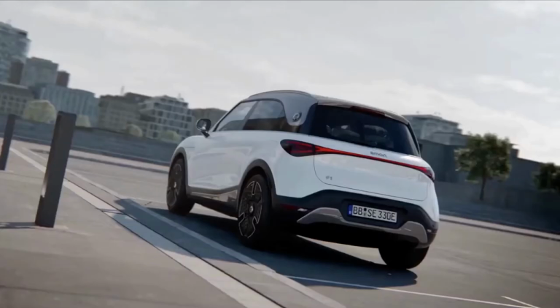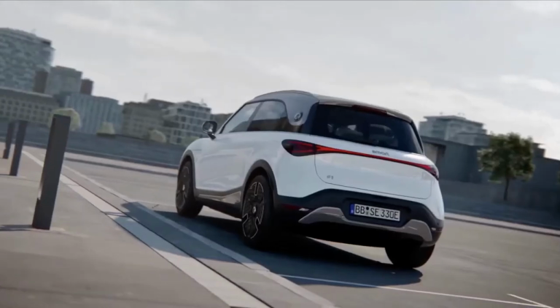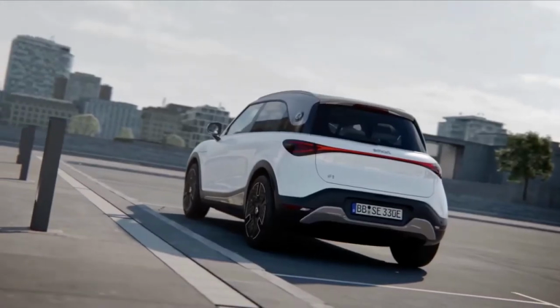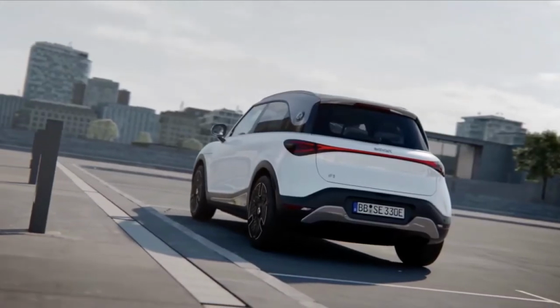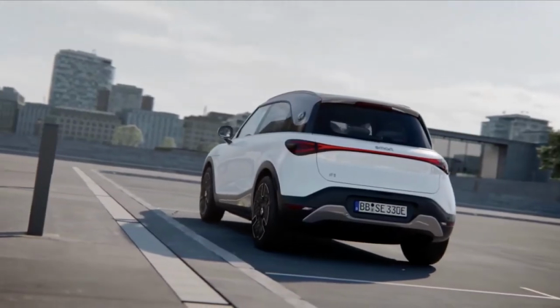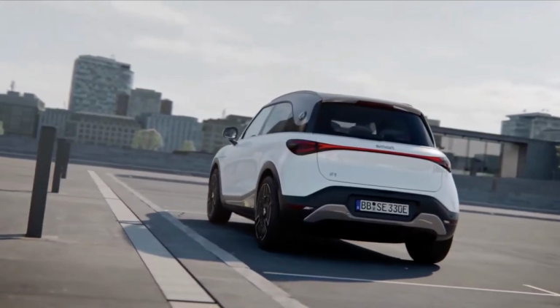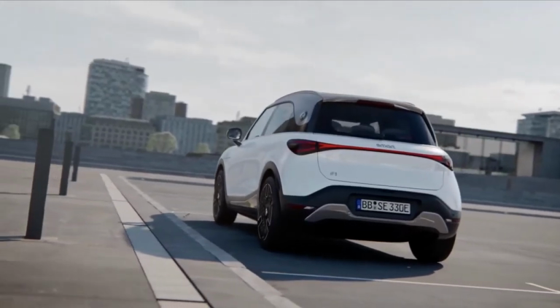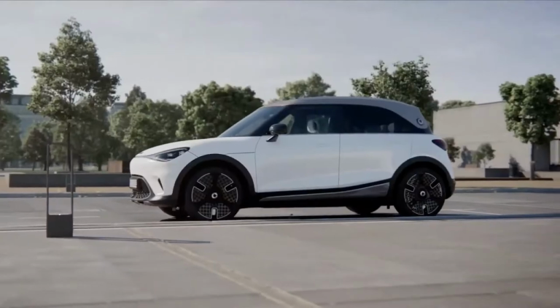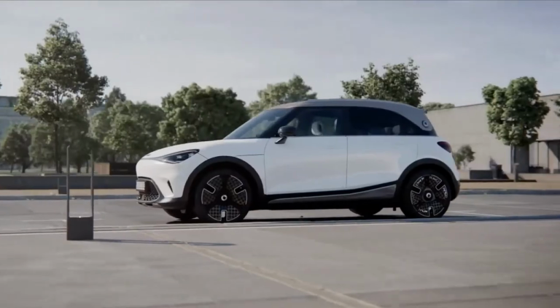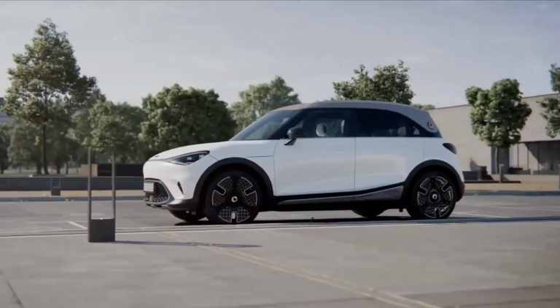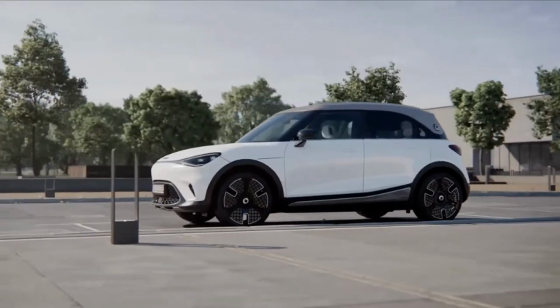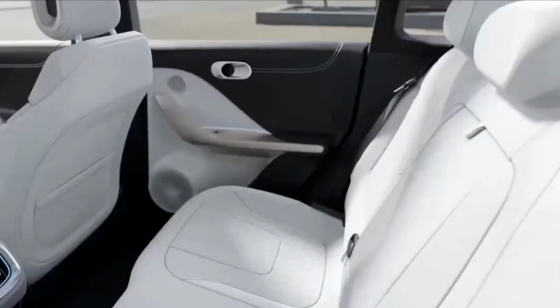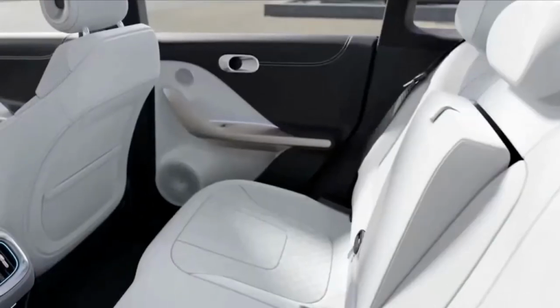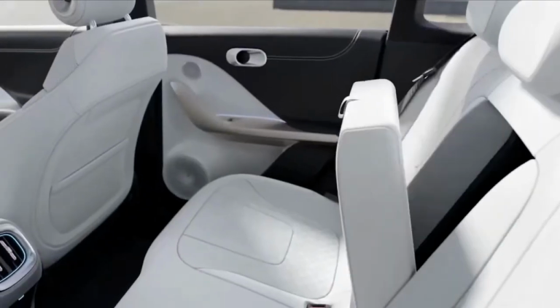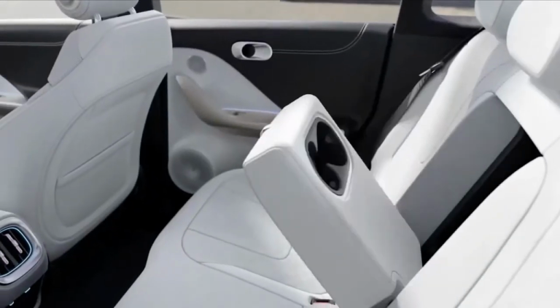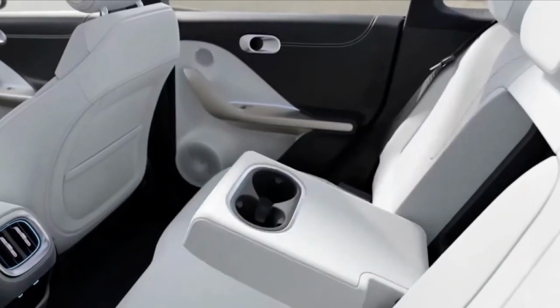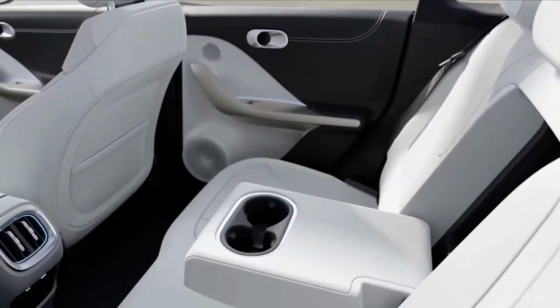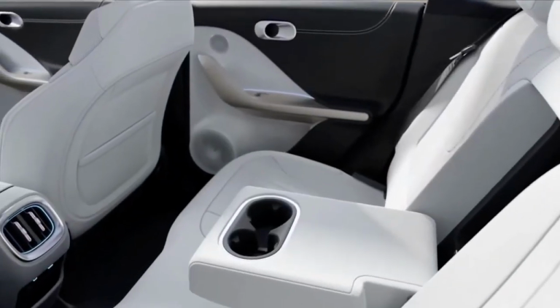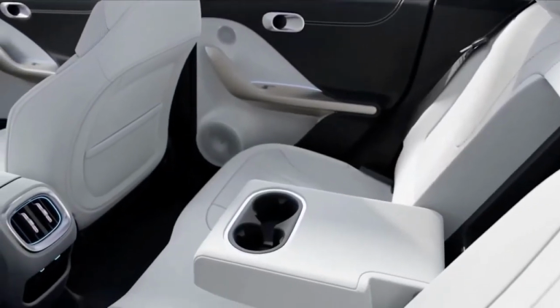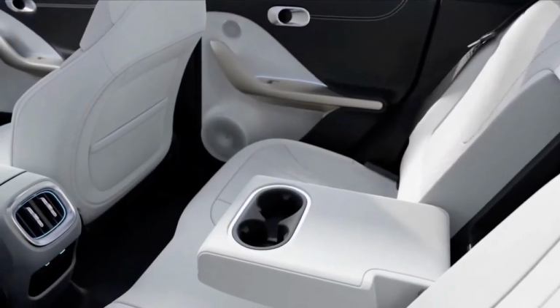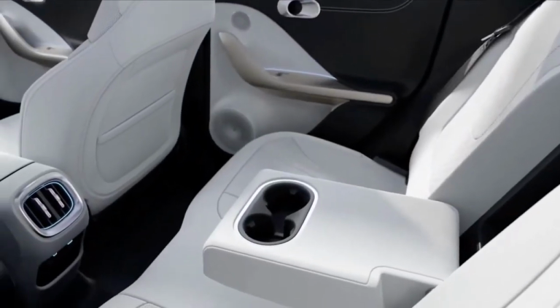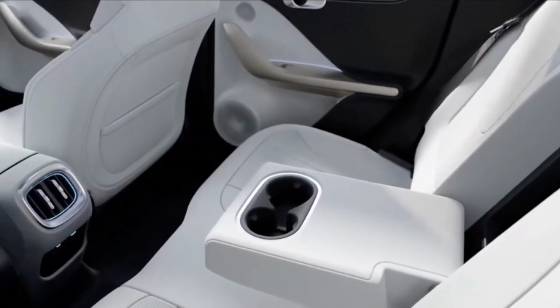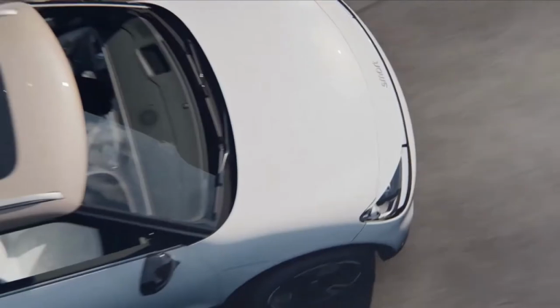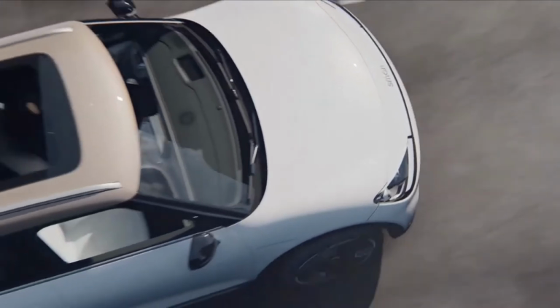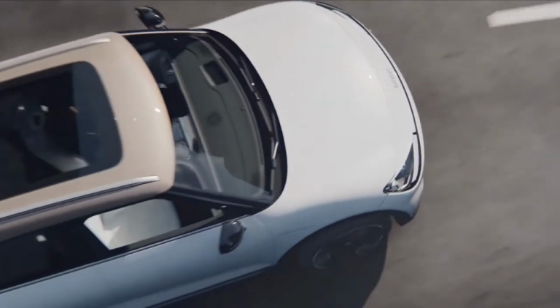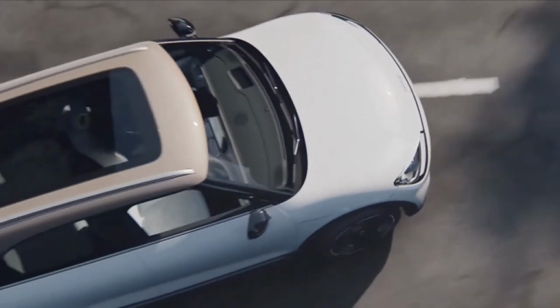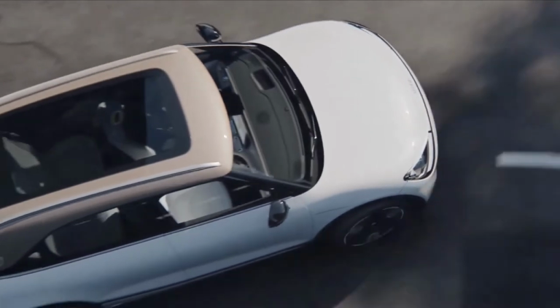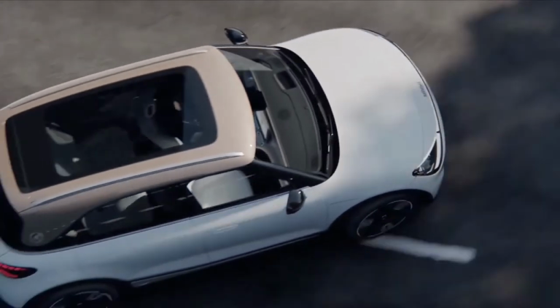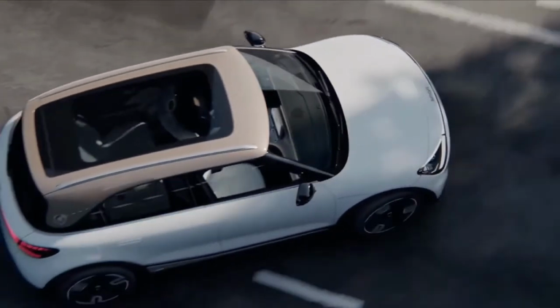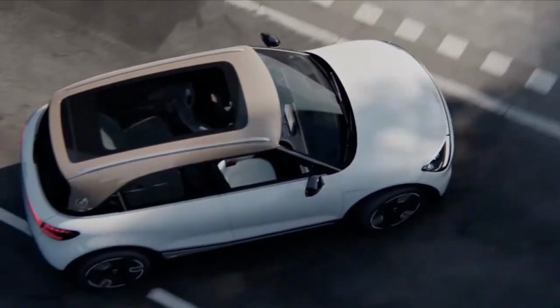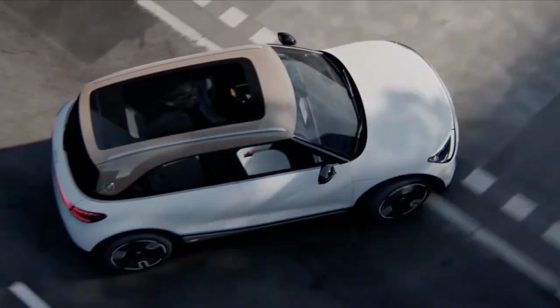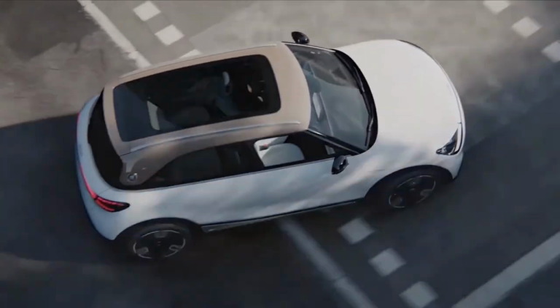Trunk storage is a maximum 14.5 cubic feet with the rear seats folded flat, and the vehicle's curb weight is a bit over 4,000 pounds.